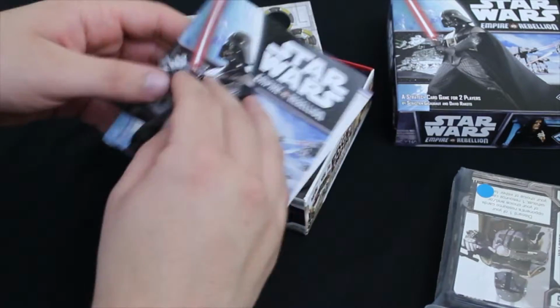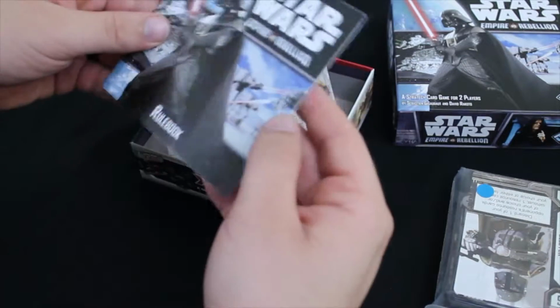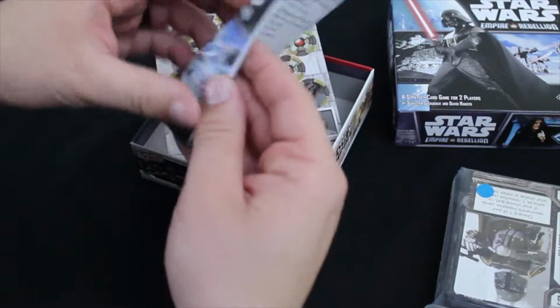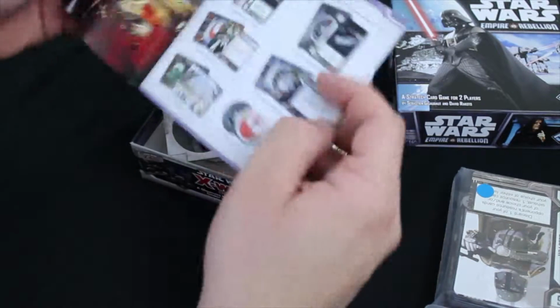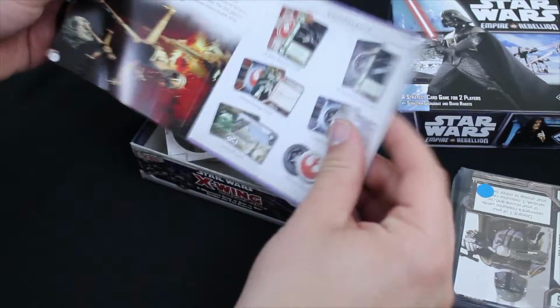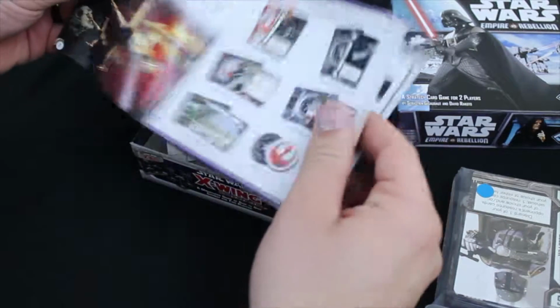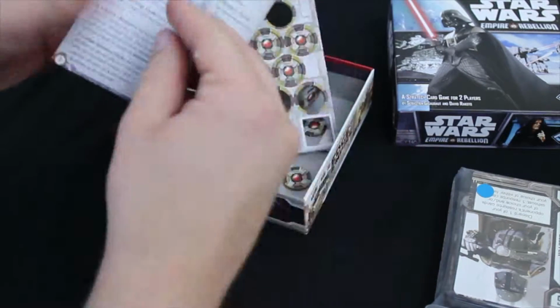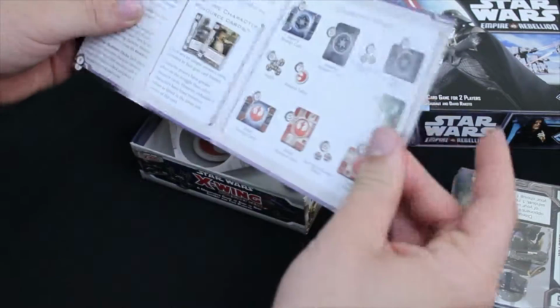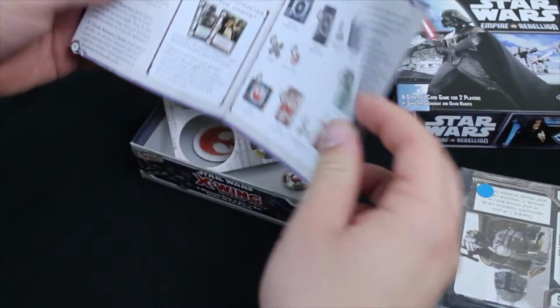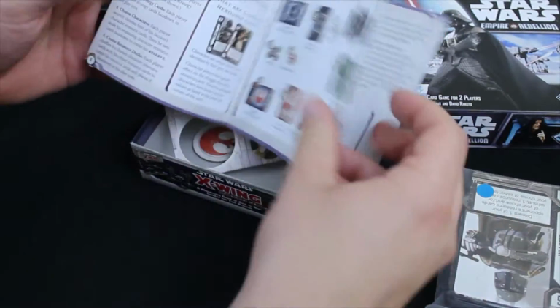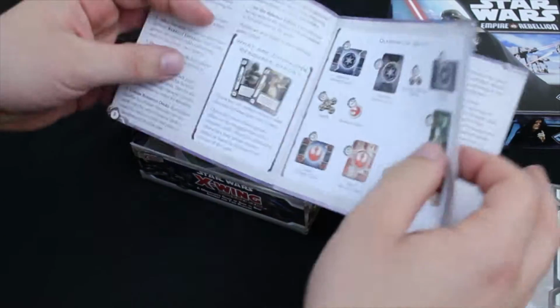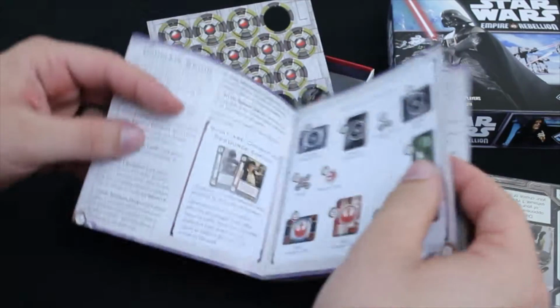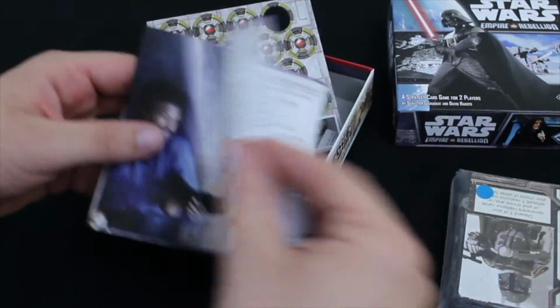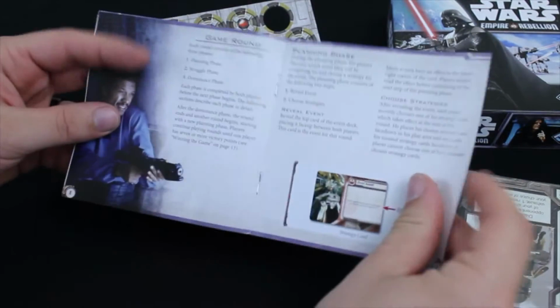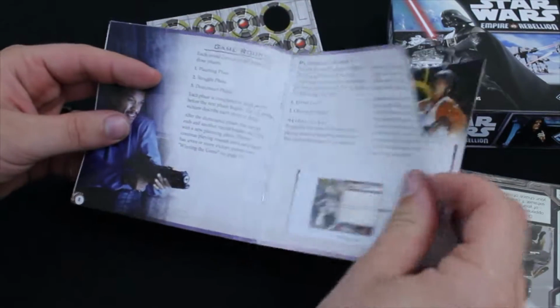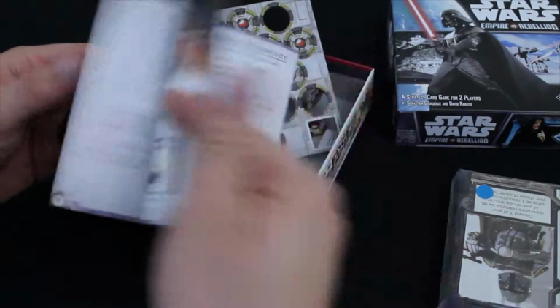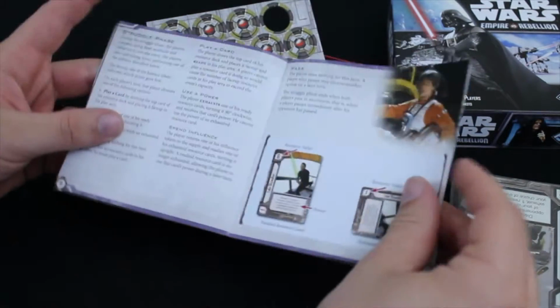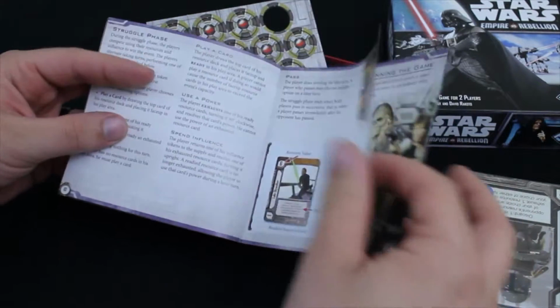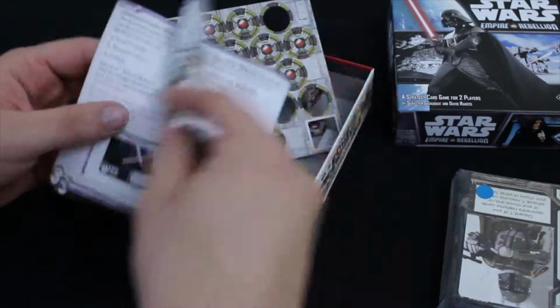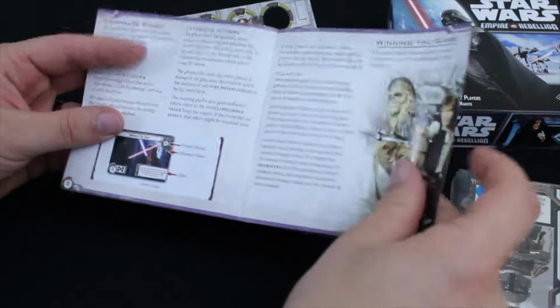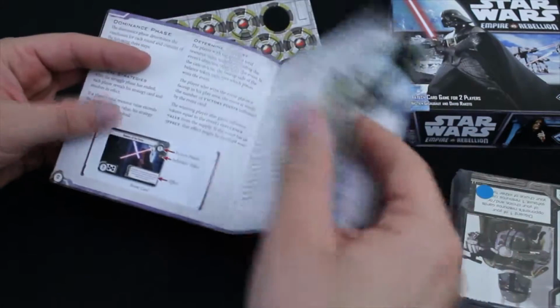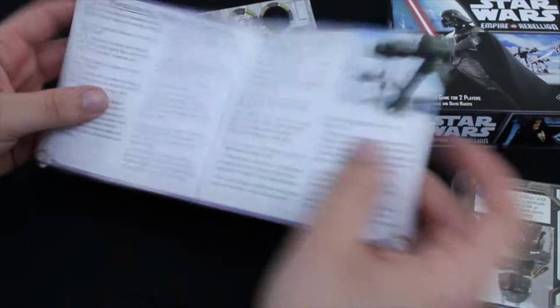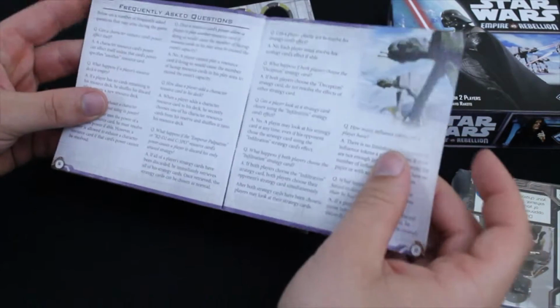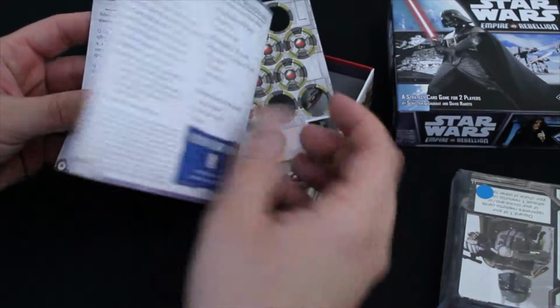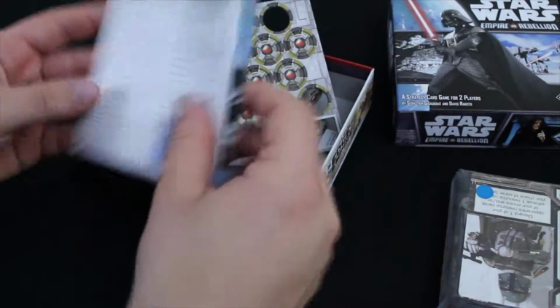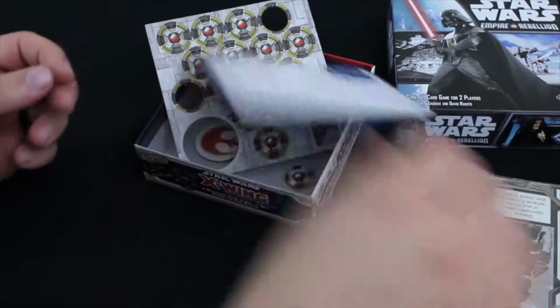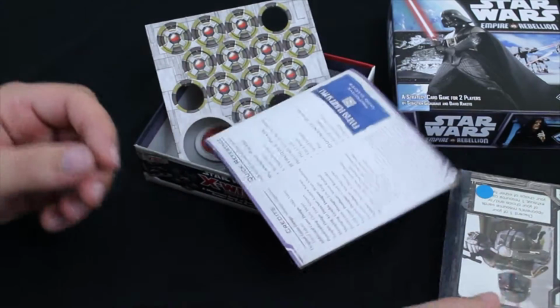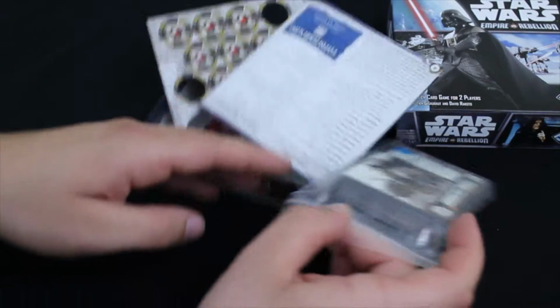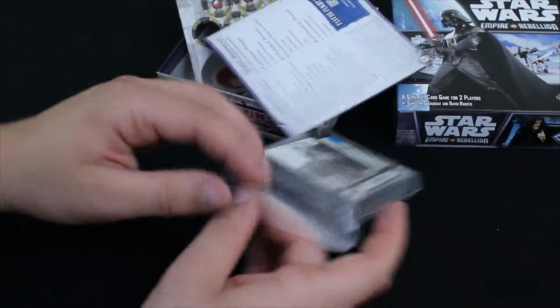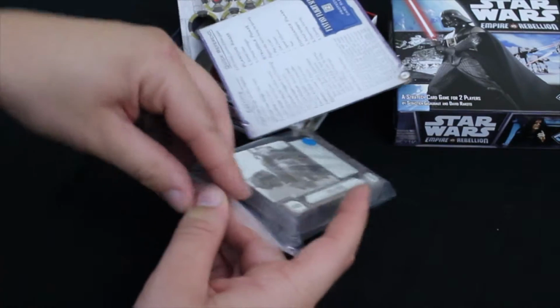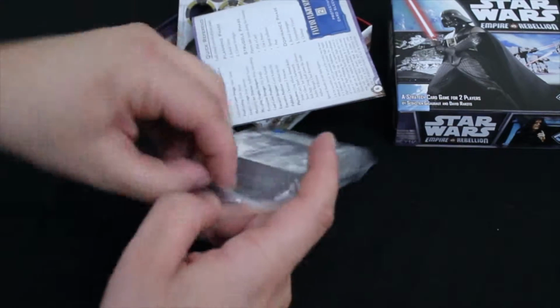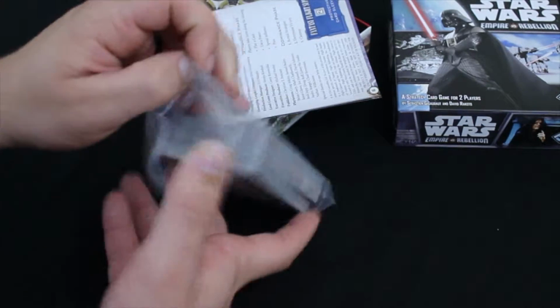A rule book here. It's actually a lot longer than I expected for this game, but that shouldn't be too bad. And we've got our bag of cards here.